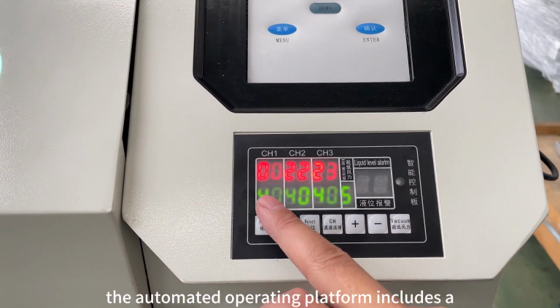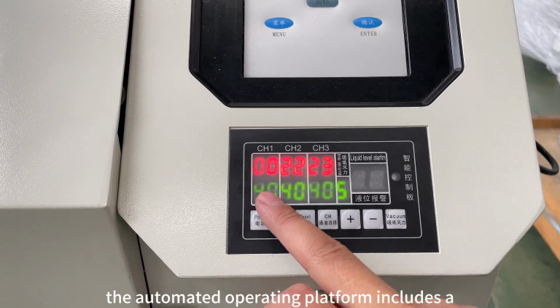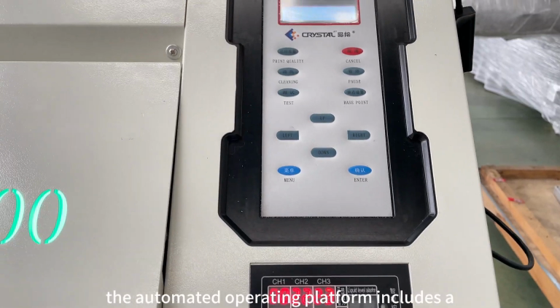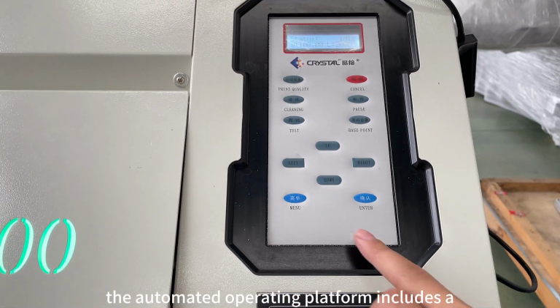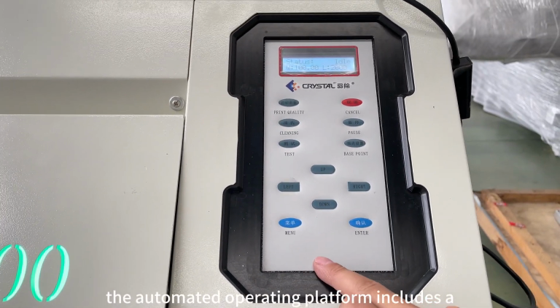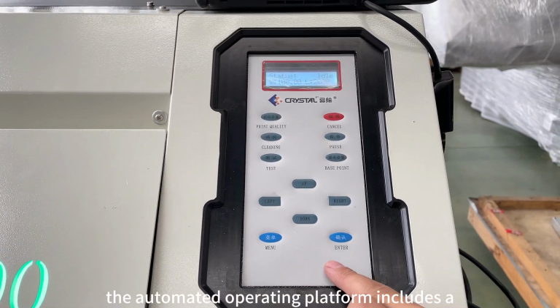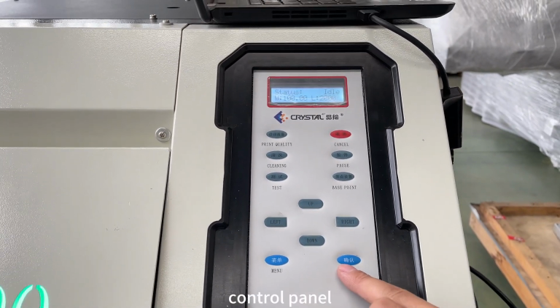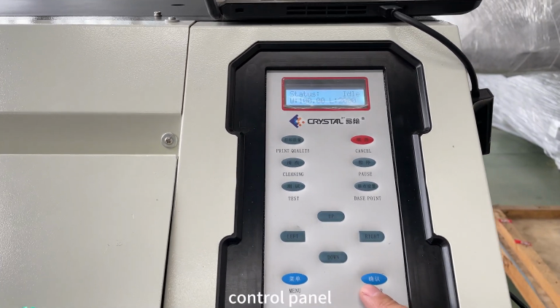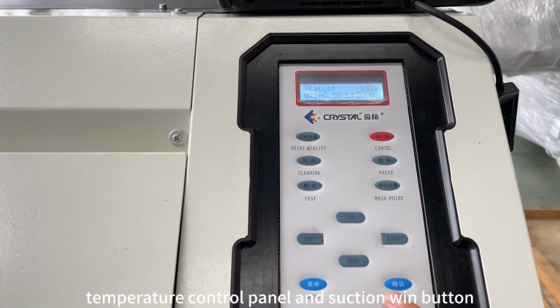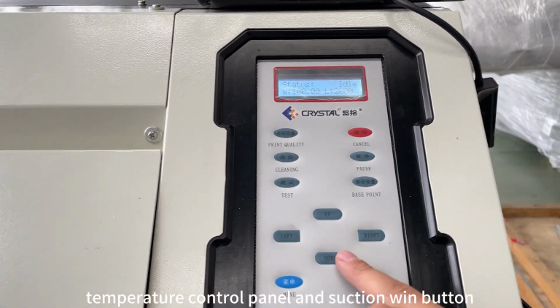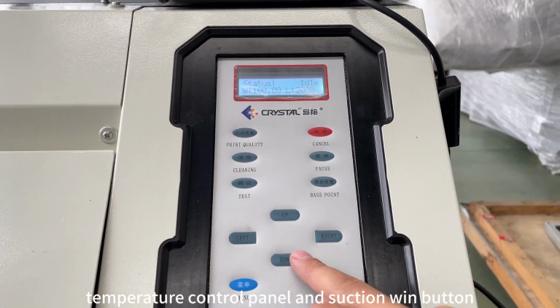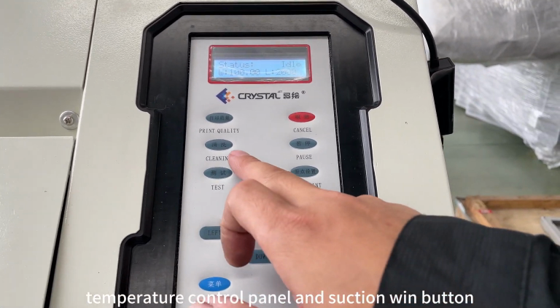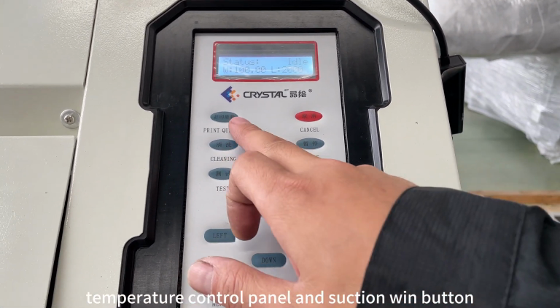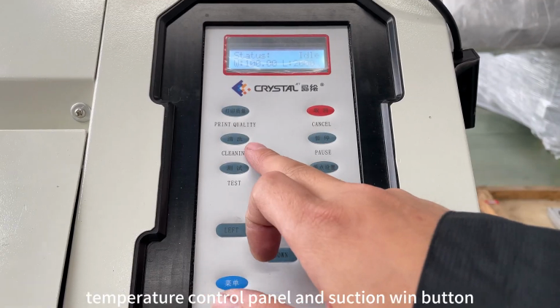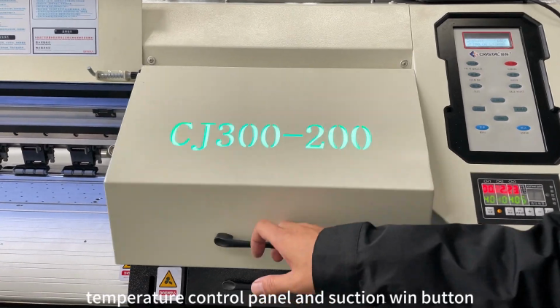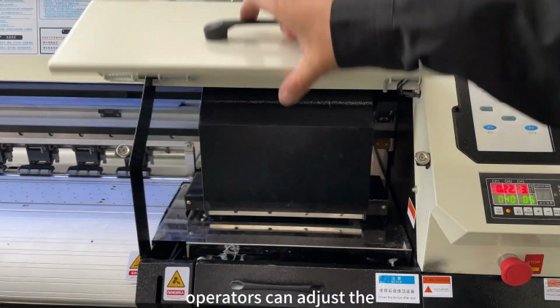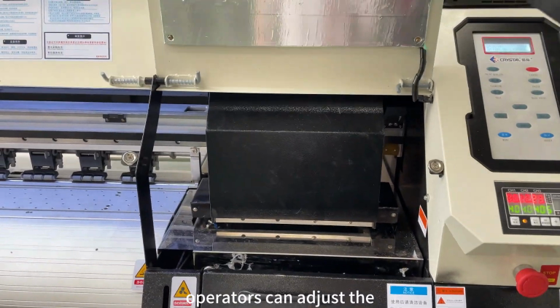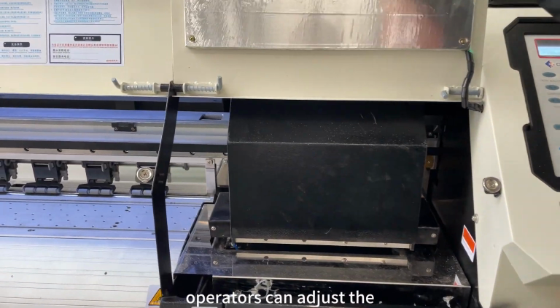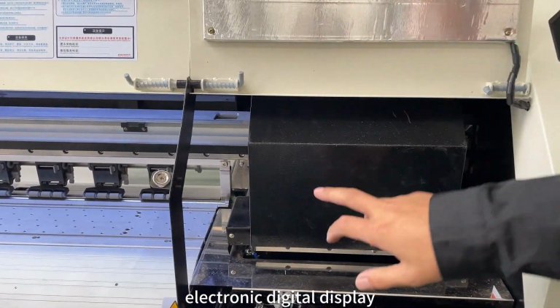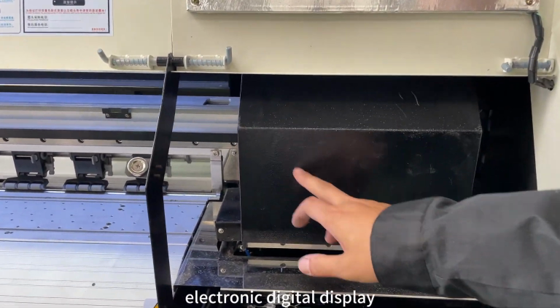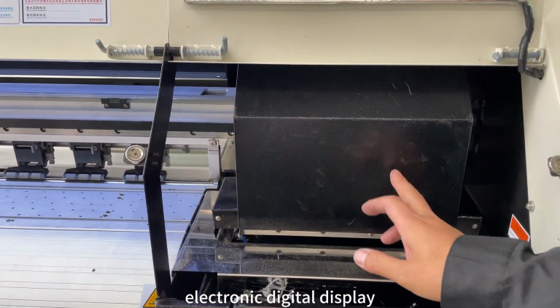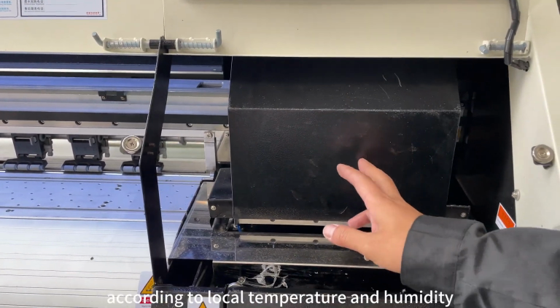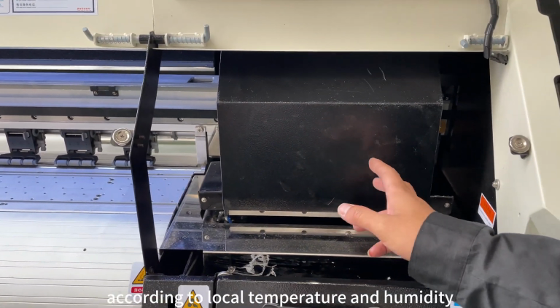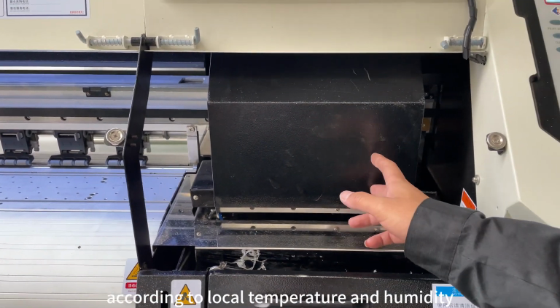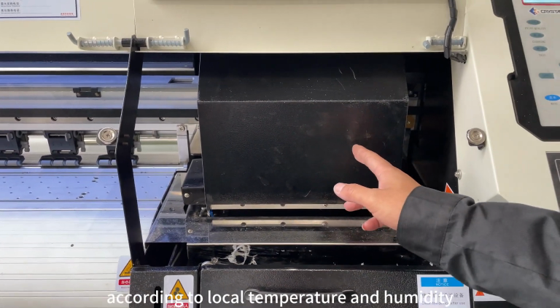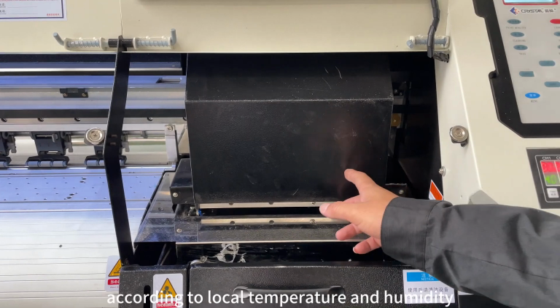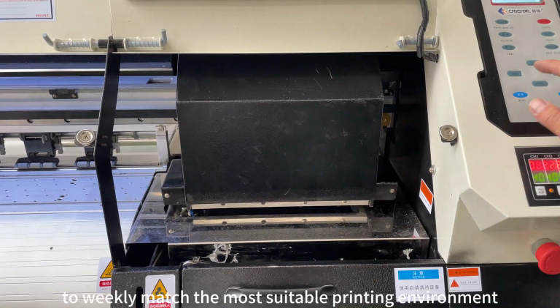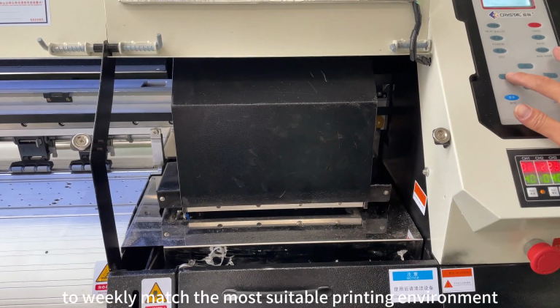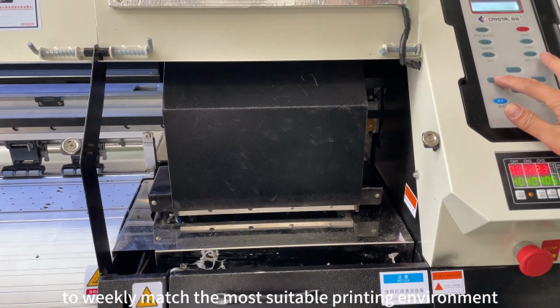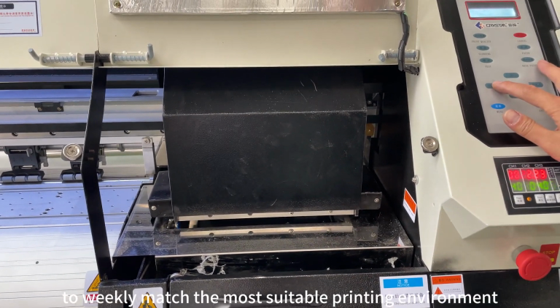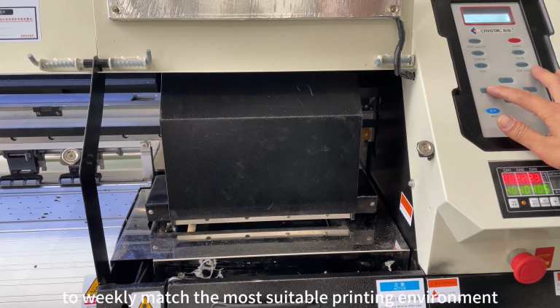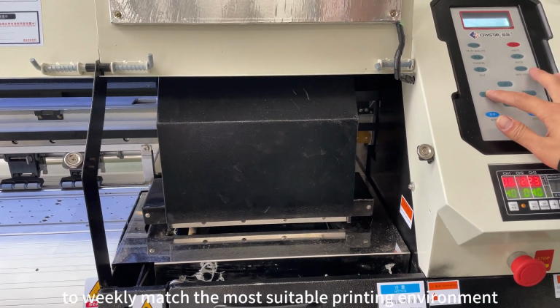The automated operating platform includes a control panel, temperature control panel, and suction wind button. Operators can adjust the electronic digital display according to local temperature and humidity to precisely match the most suitable printing environment.